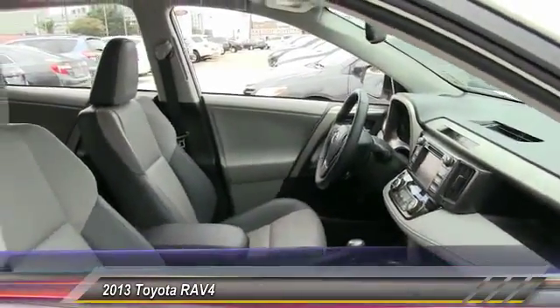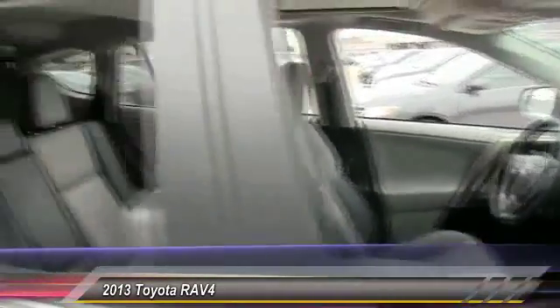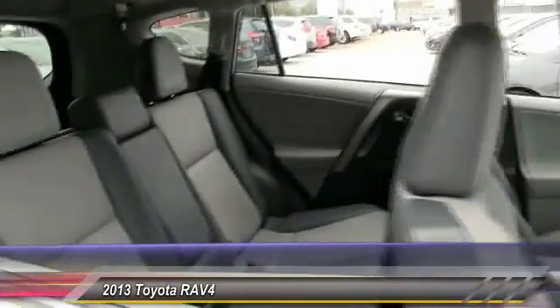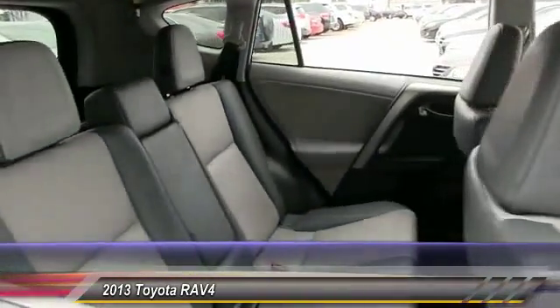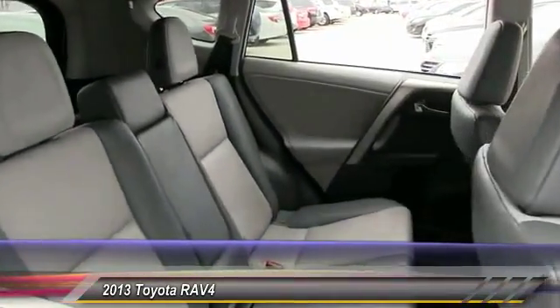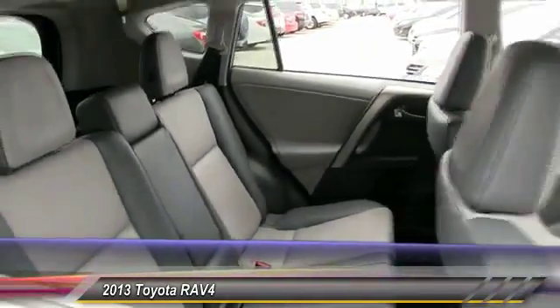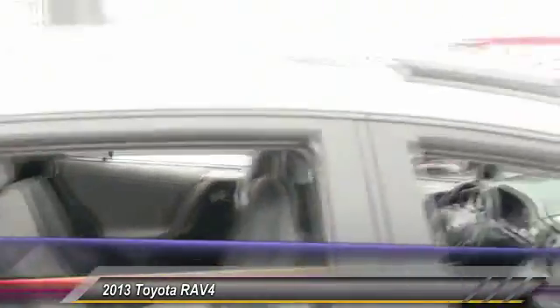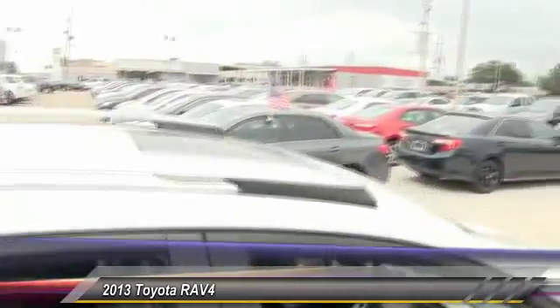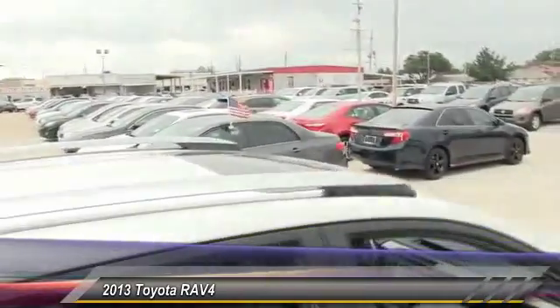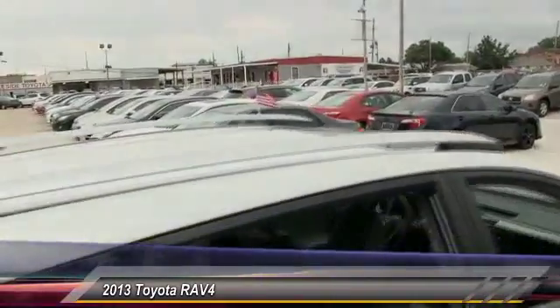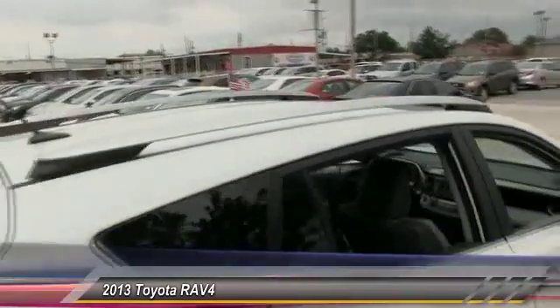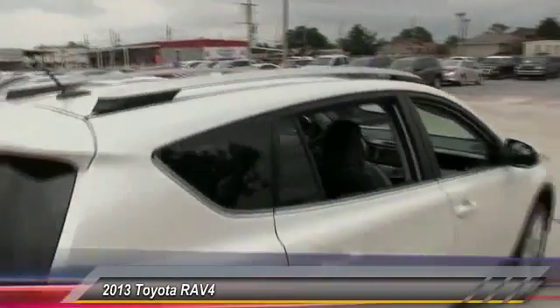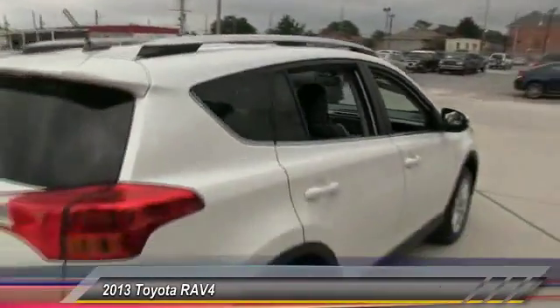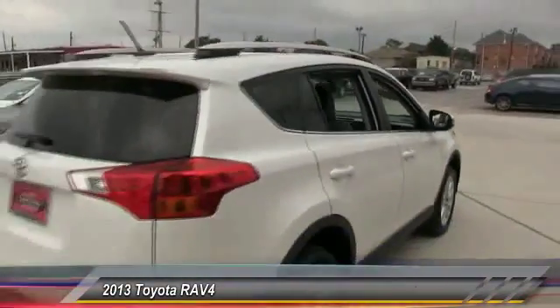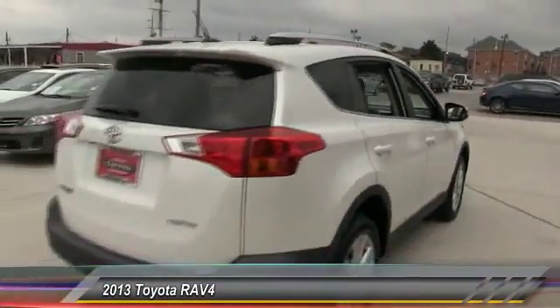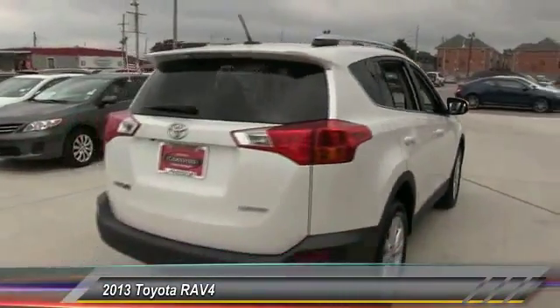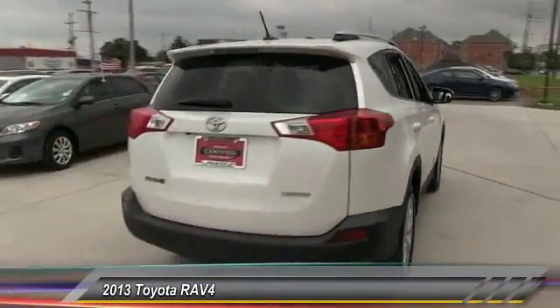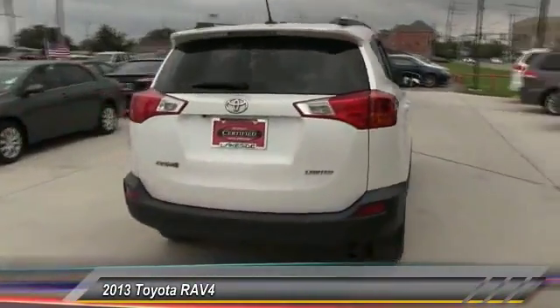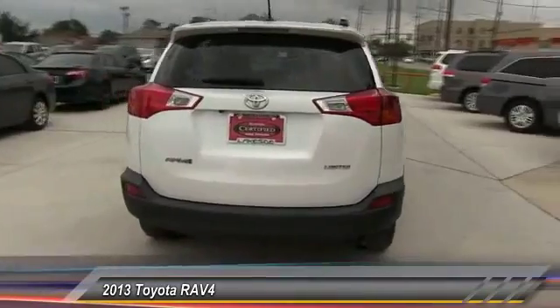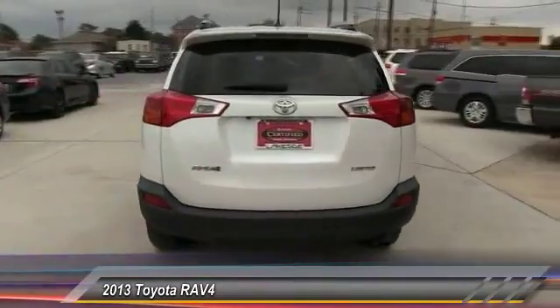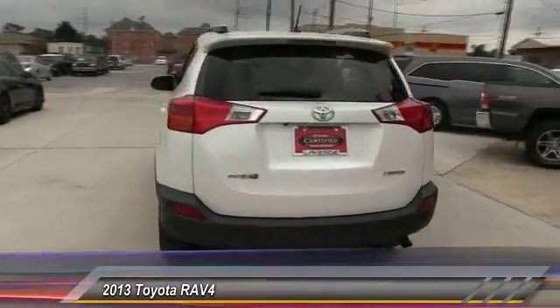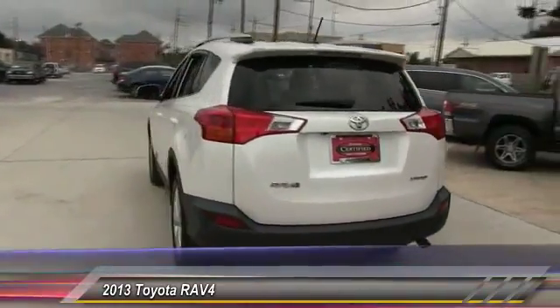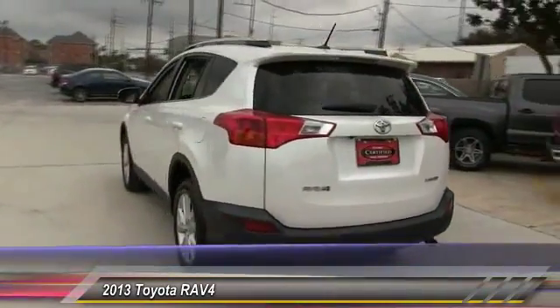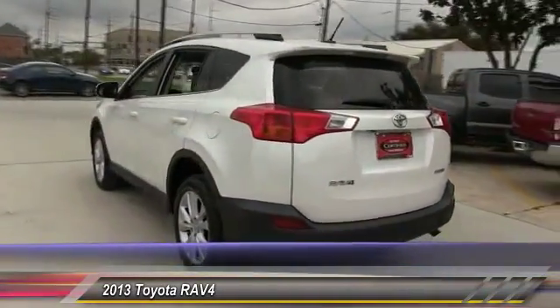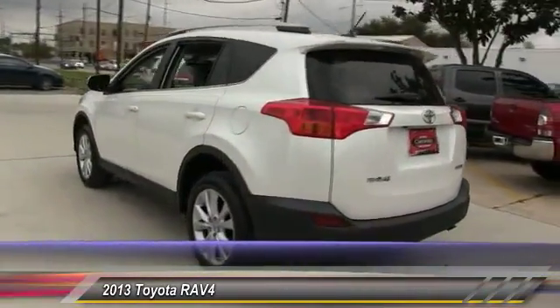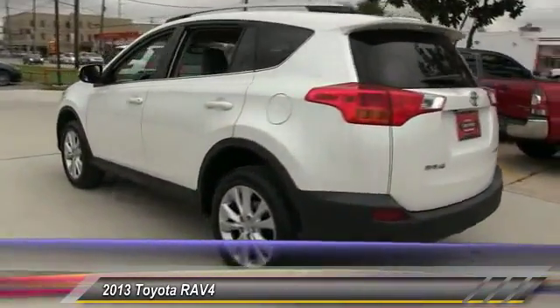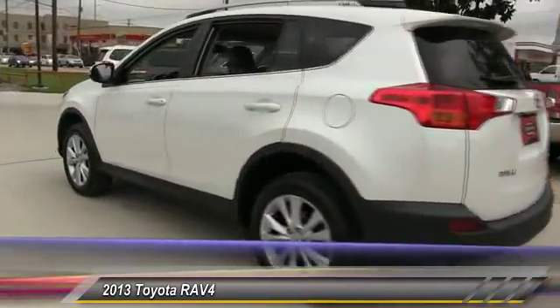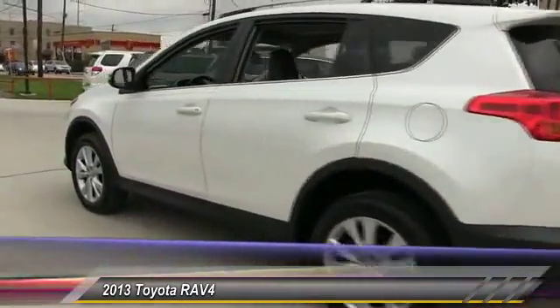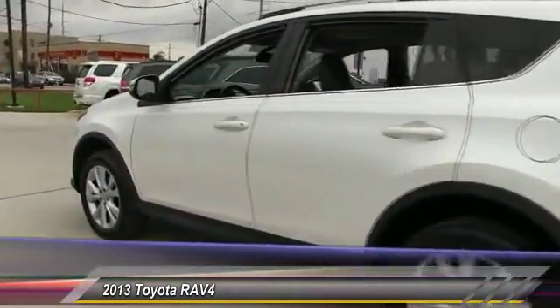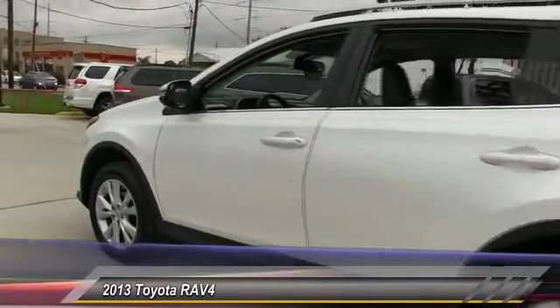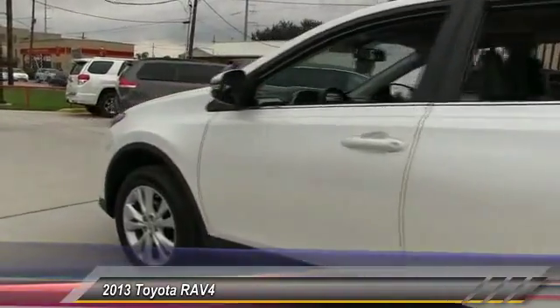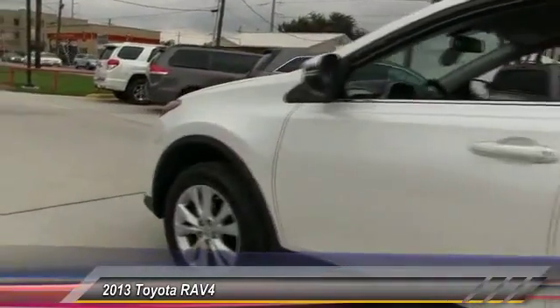Here are some of this vehicle's great options: keyless entry, stability control, anti-lock braking system, backup camera, traction control, power liftgate, steering wheel audio control, leather-wrapped steering wheel, moonroof, Bluetooth.